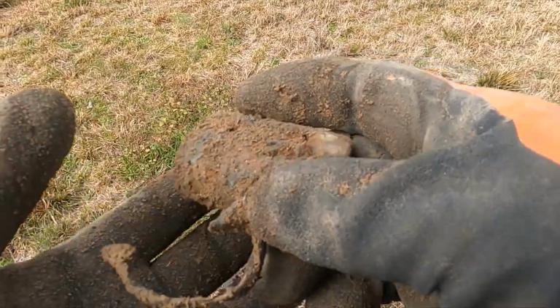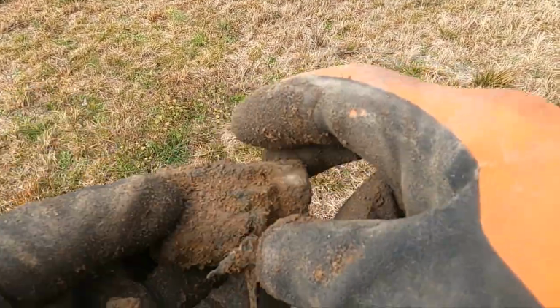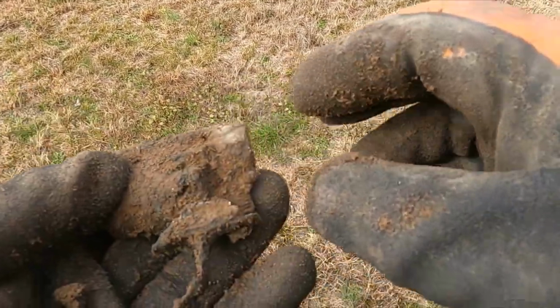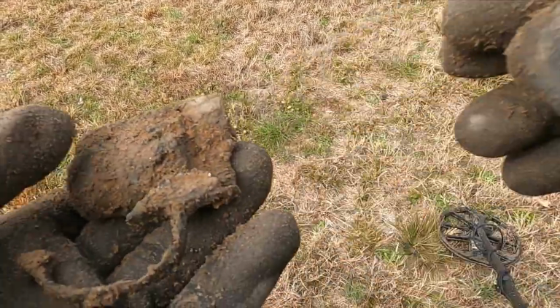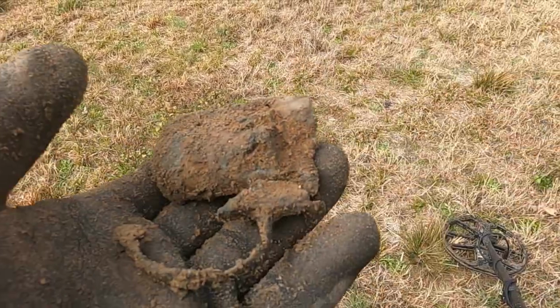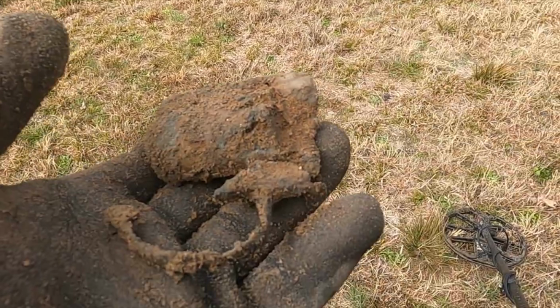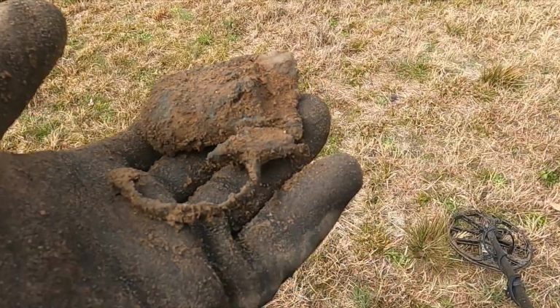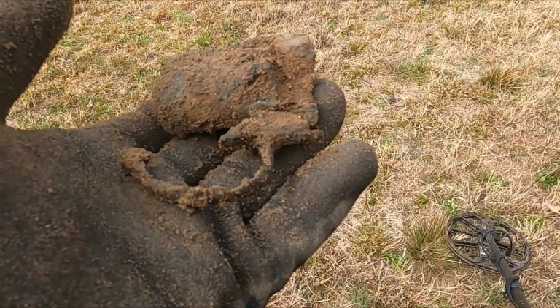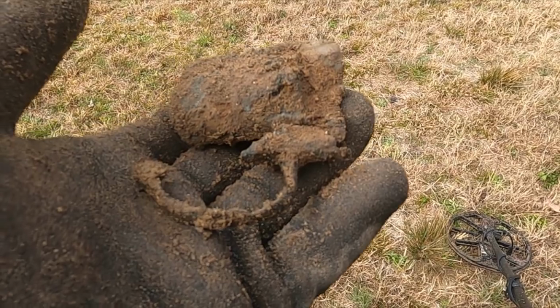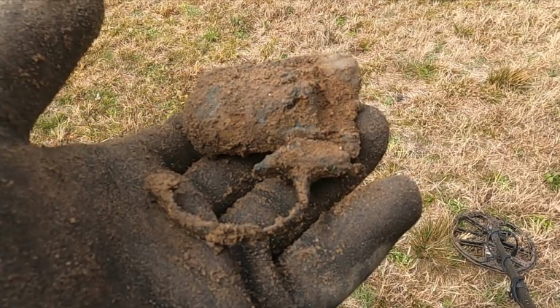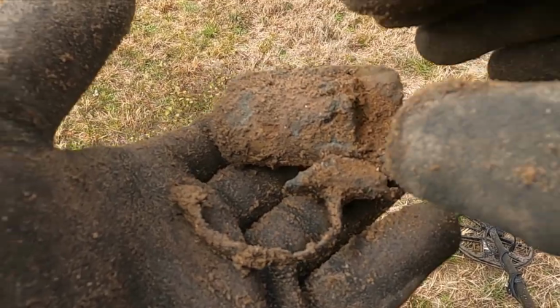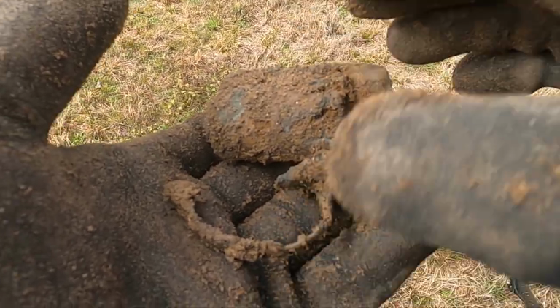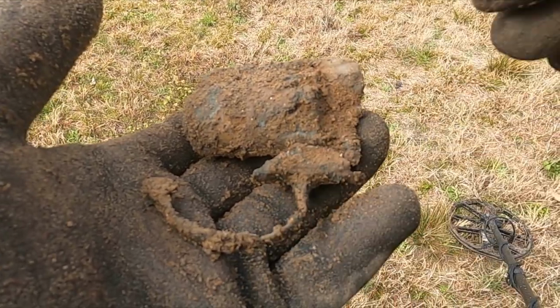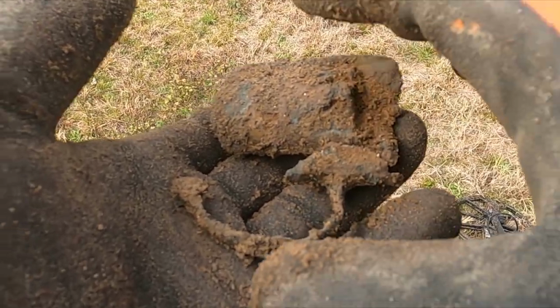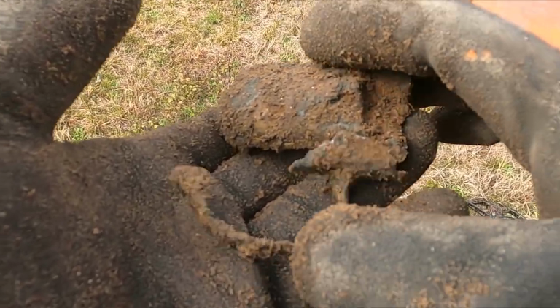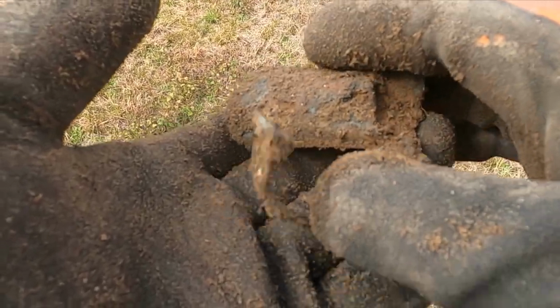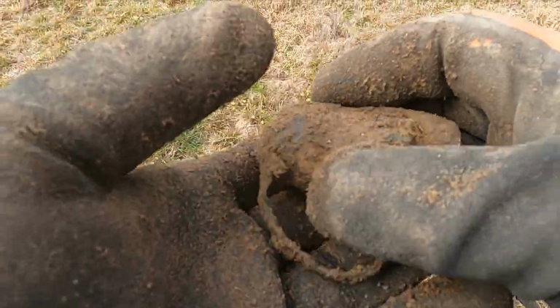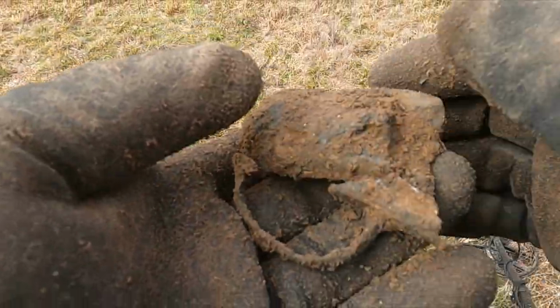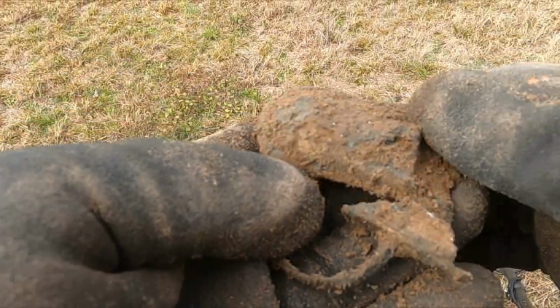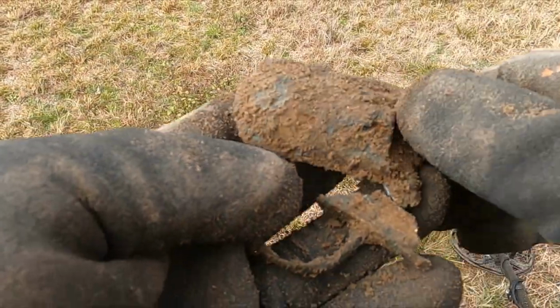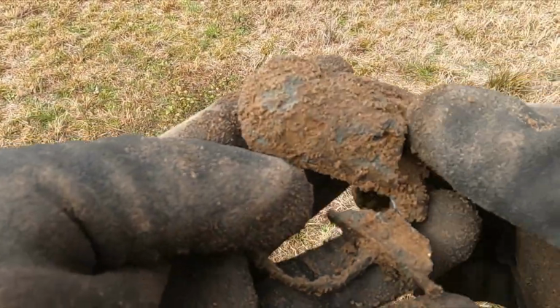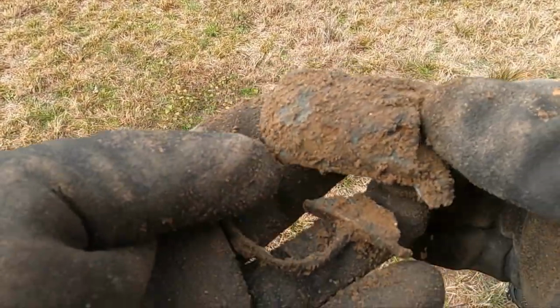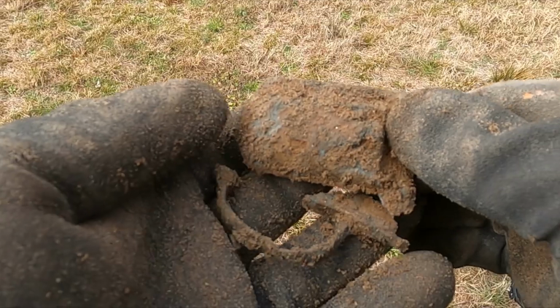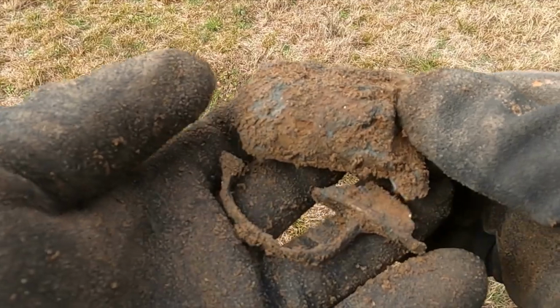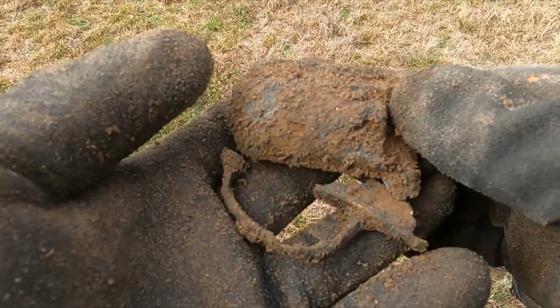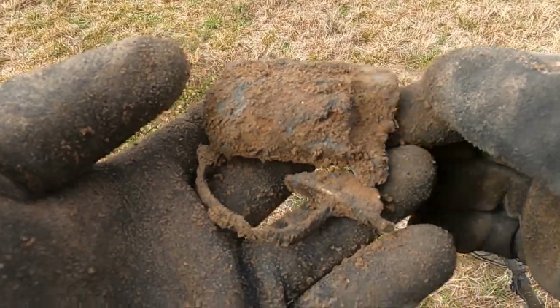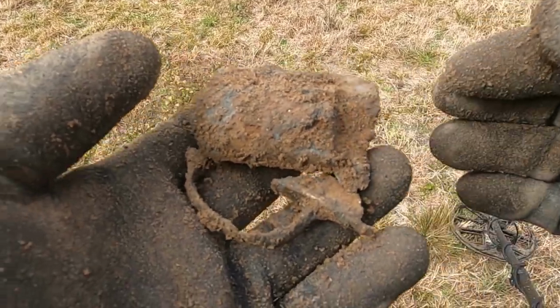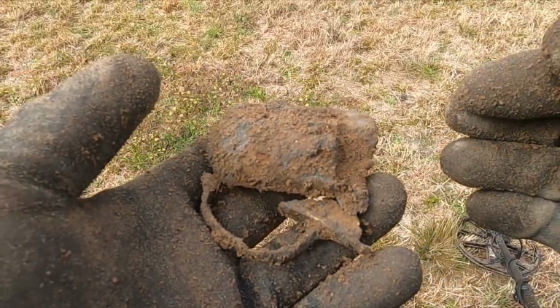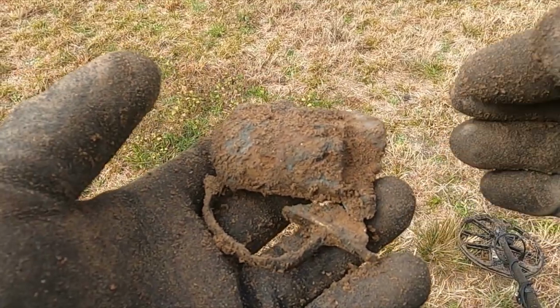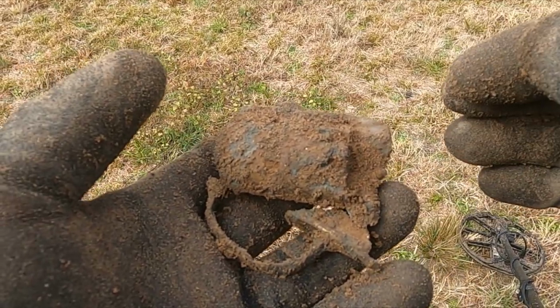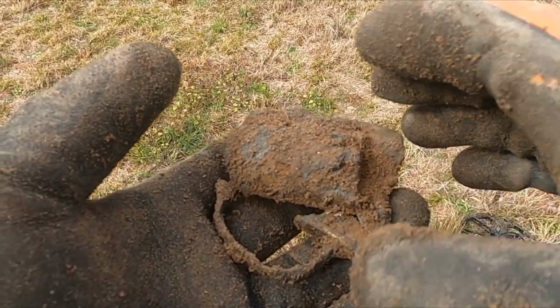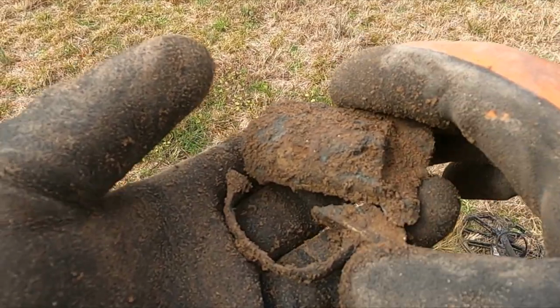On the group hunt in South Carolina we did a seeded hunt, which I got a few things from, but I'm kind of moving on to the regular part of the hunt now. First good find.